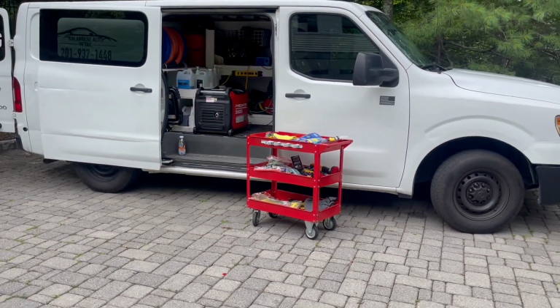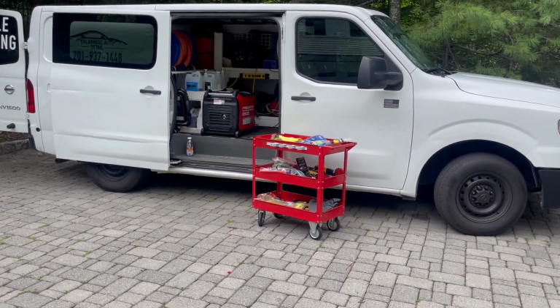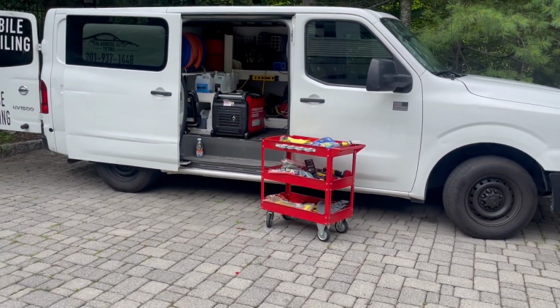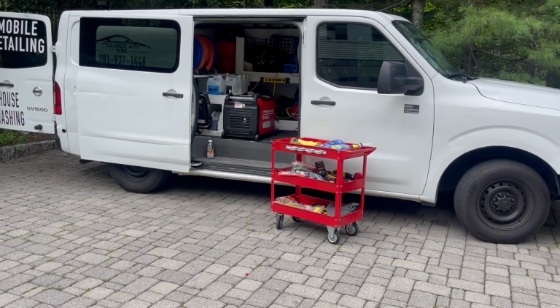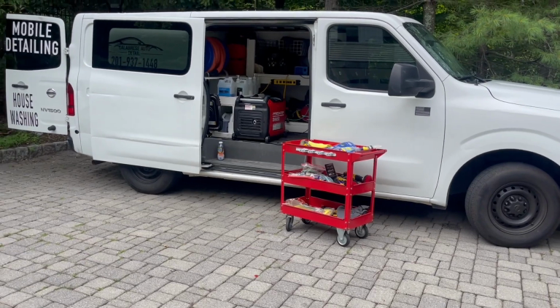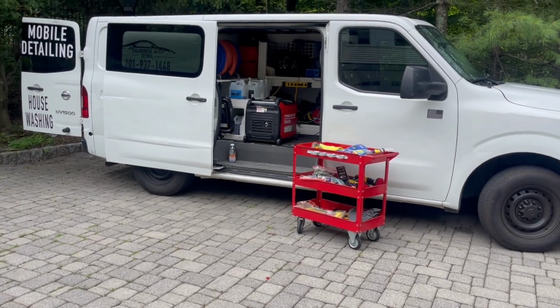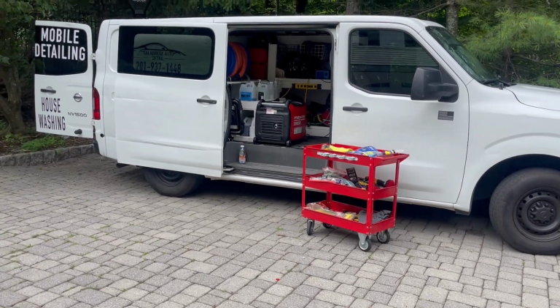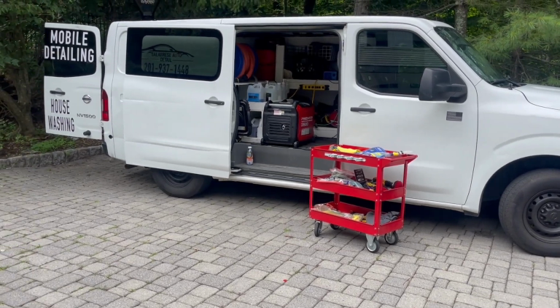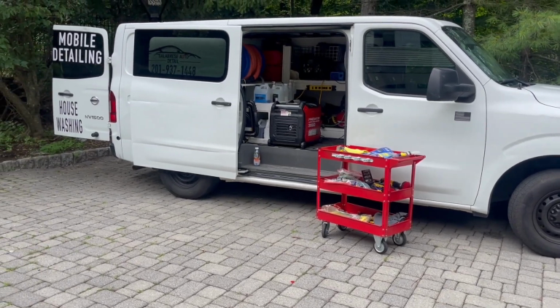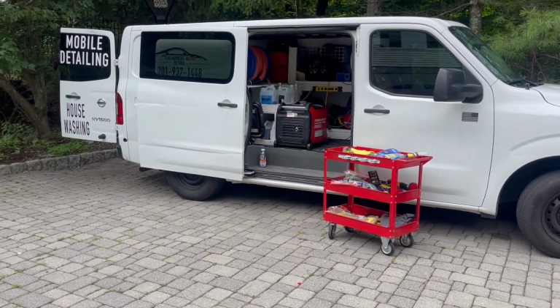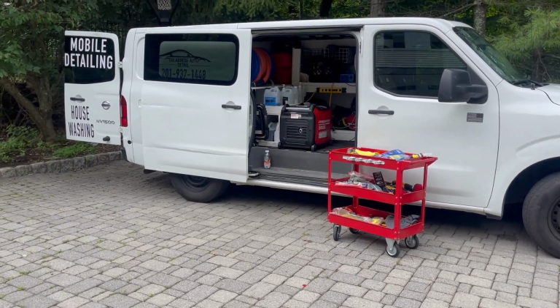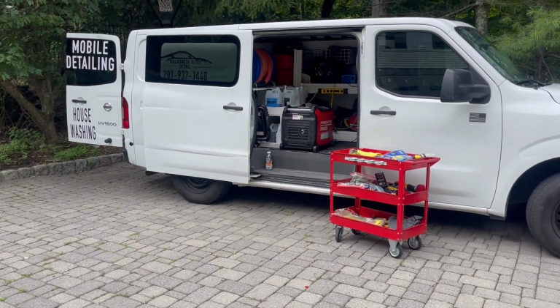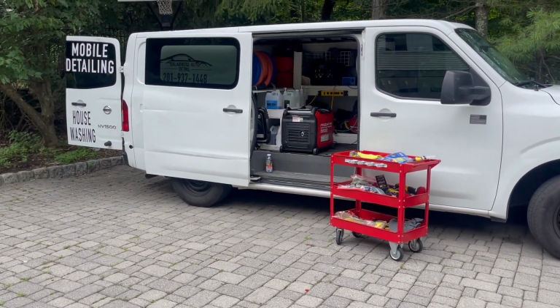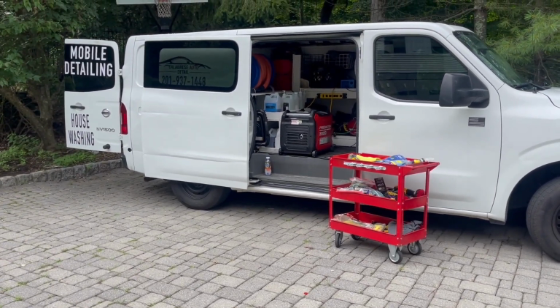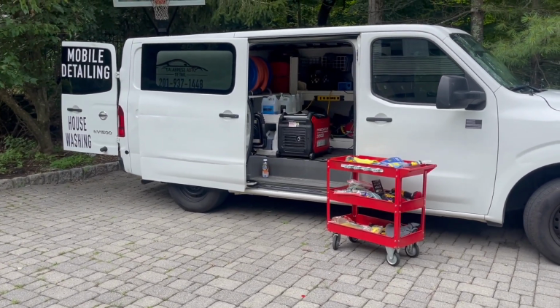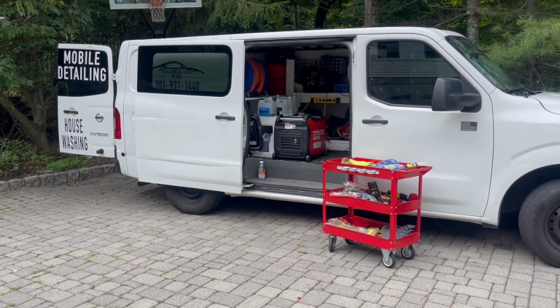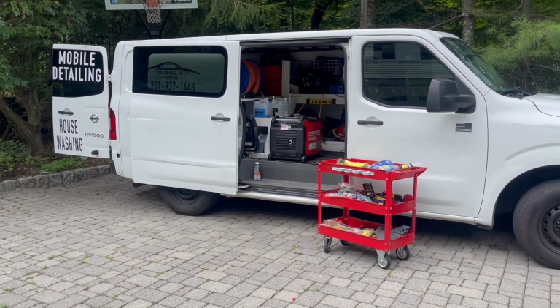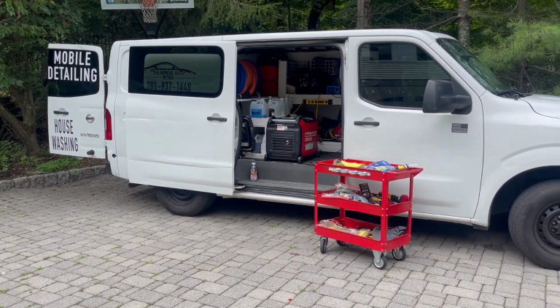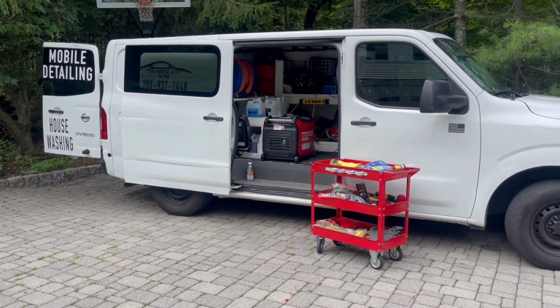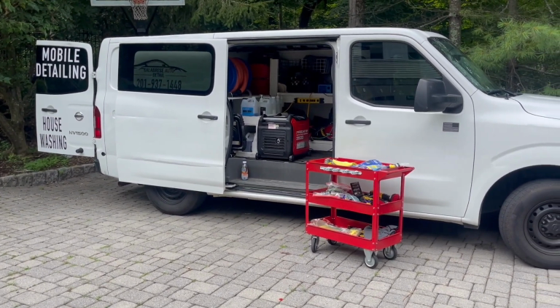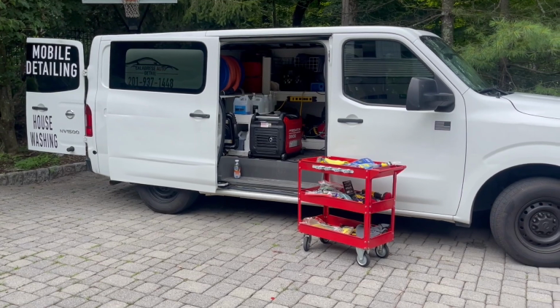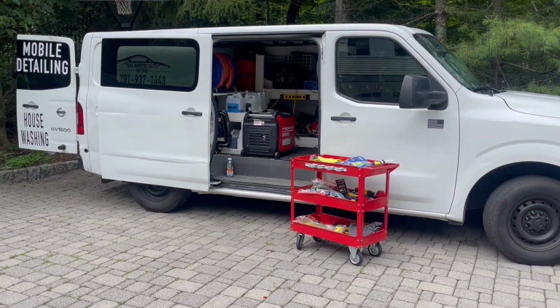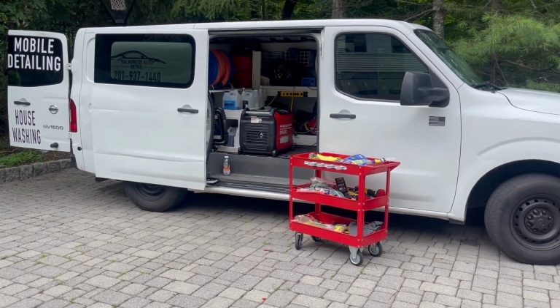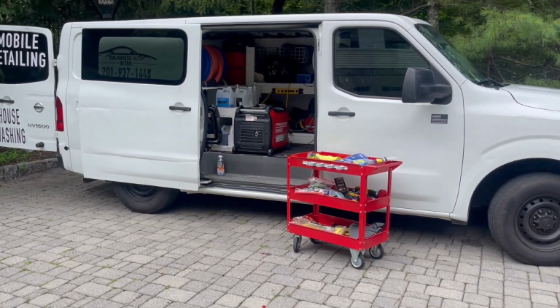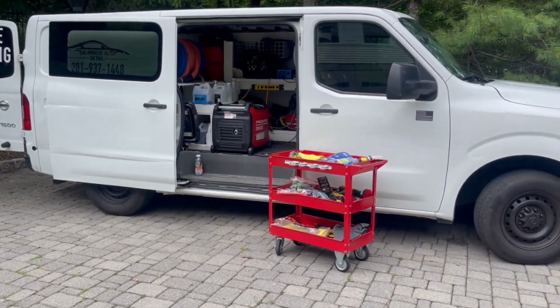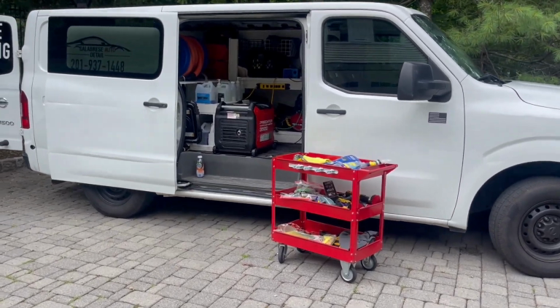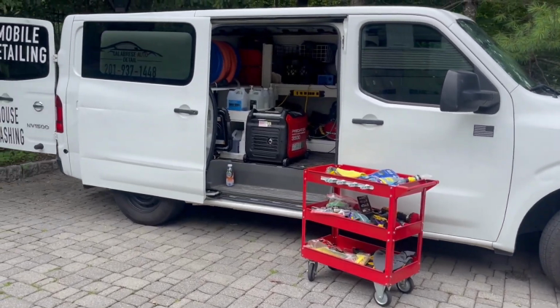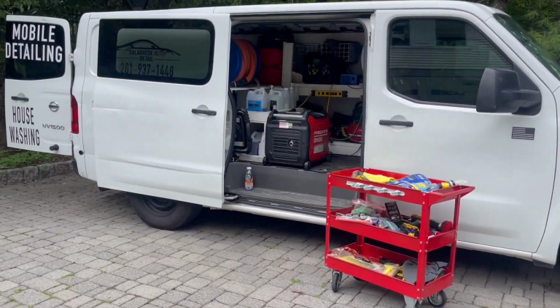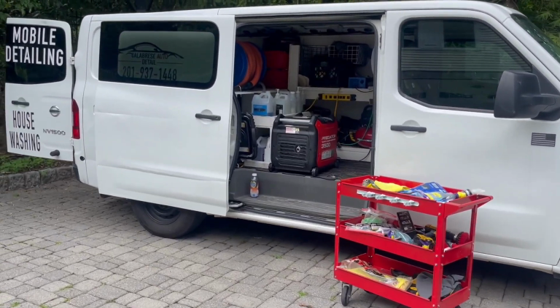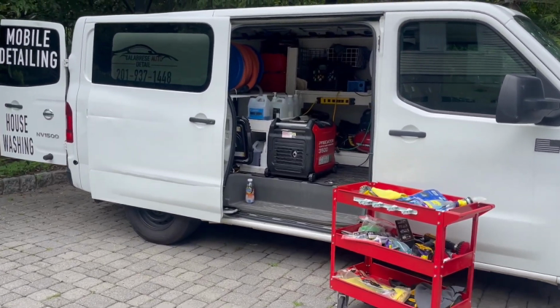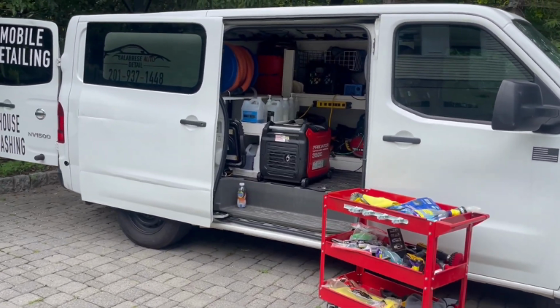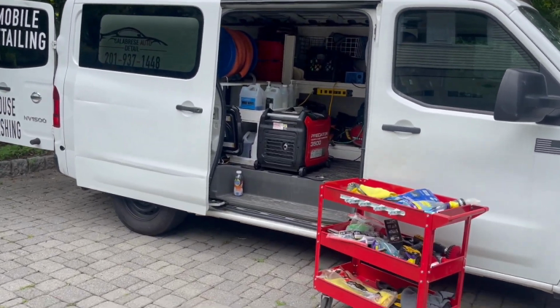So now I've got the vacuum and the air compressor running at the same time, and it's powering them up no problem. So I'll unplug those two and show you the power washer.